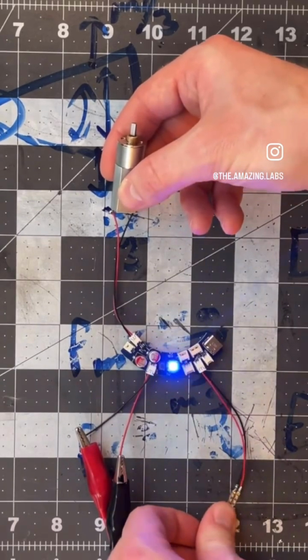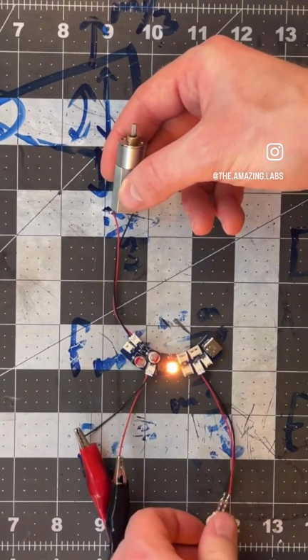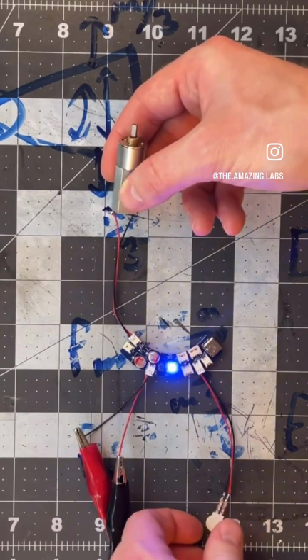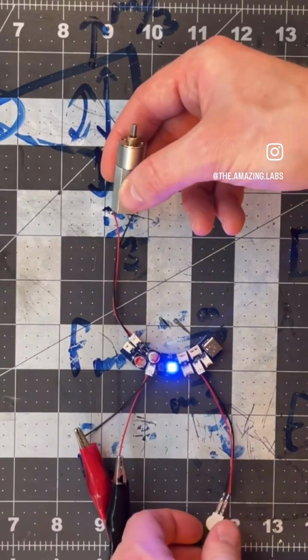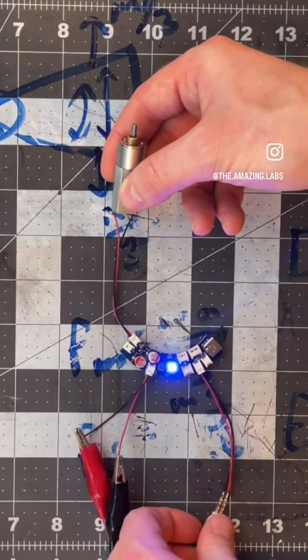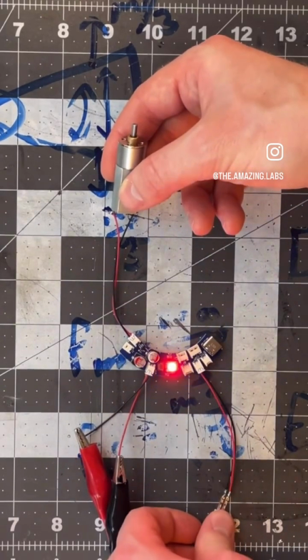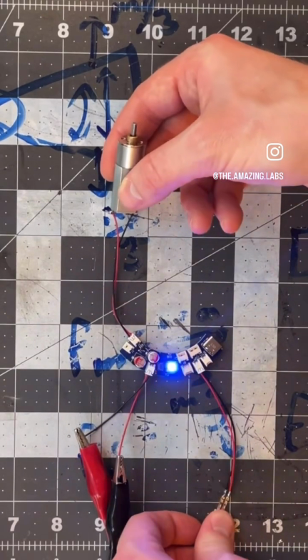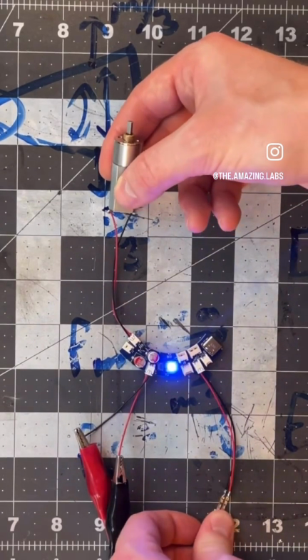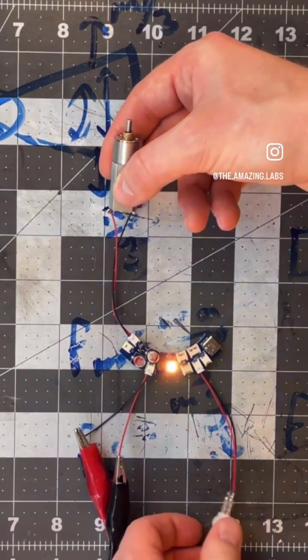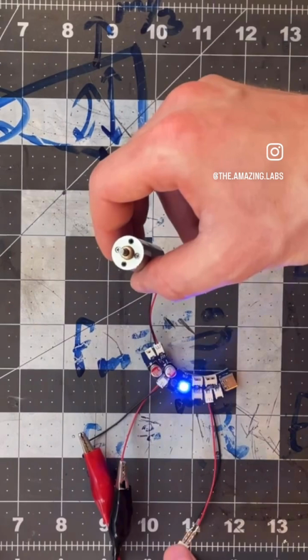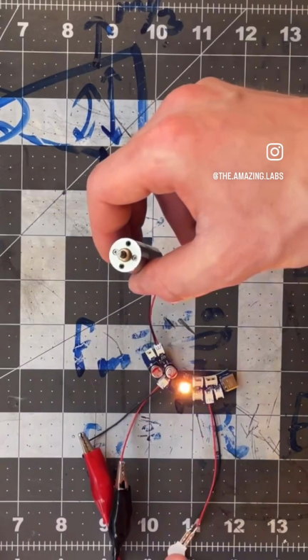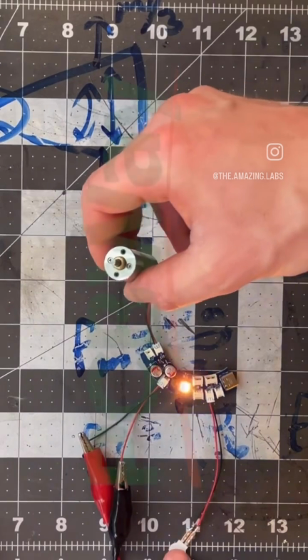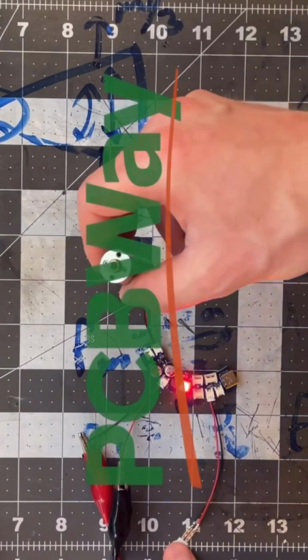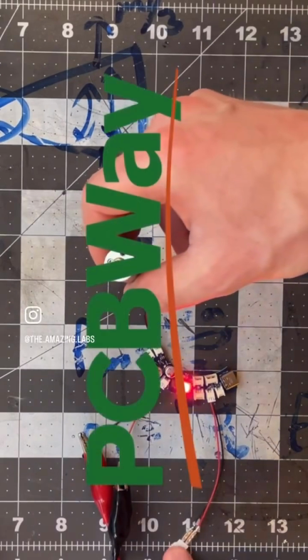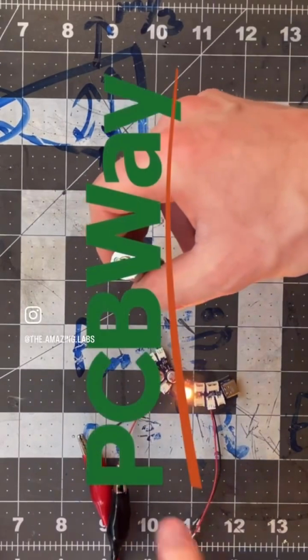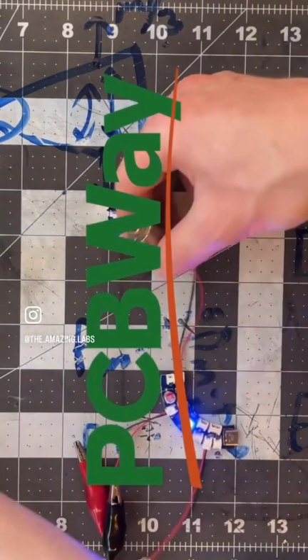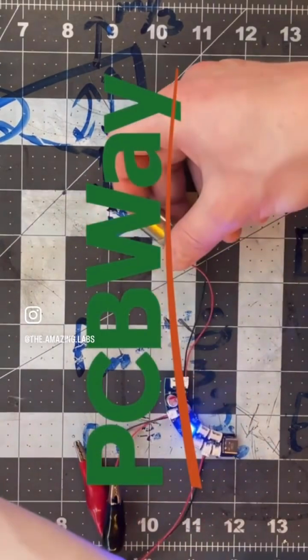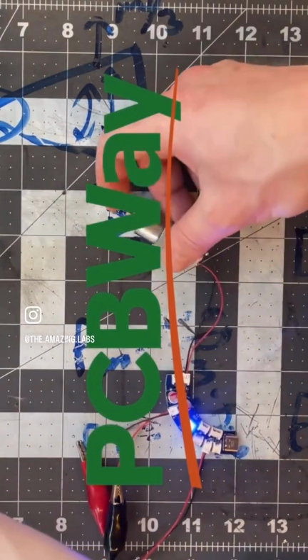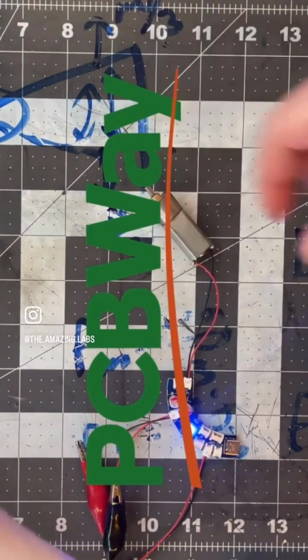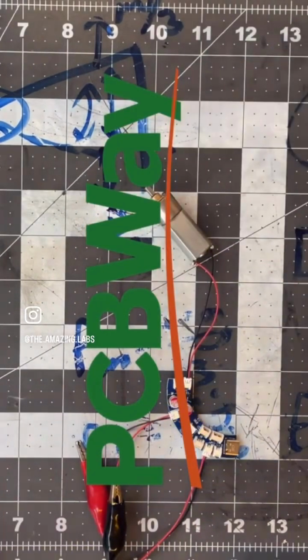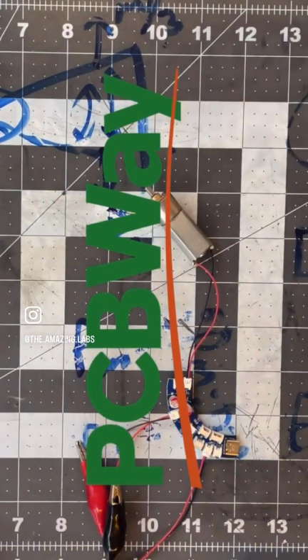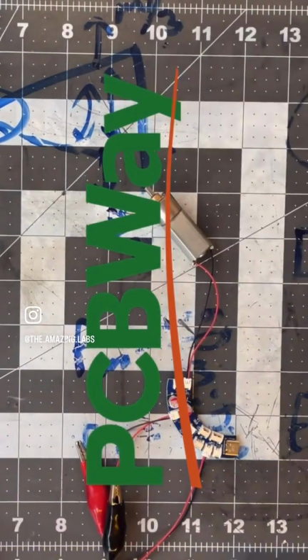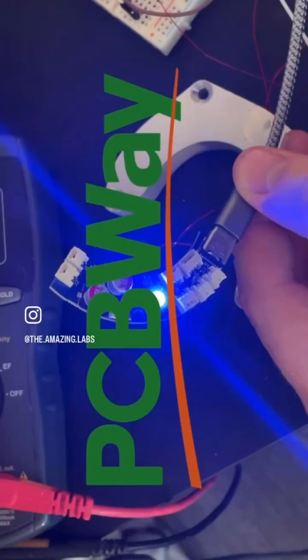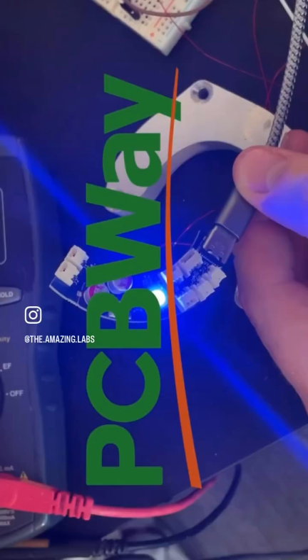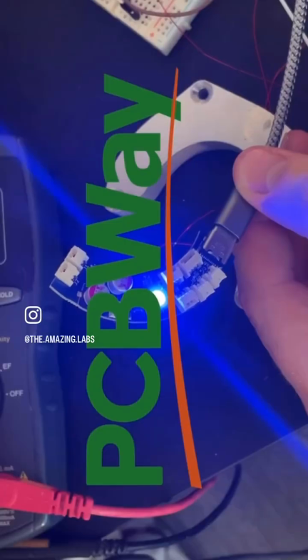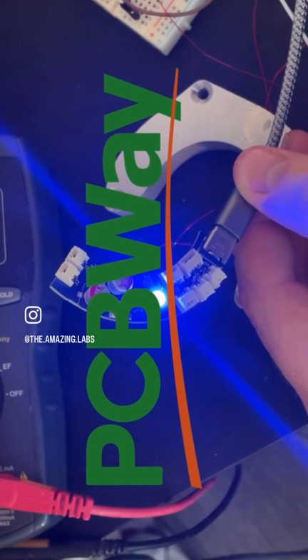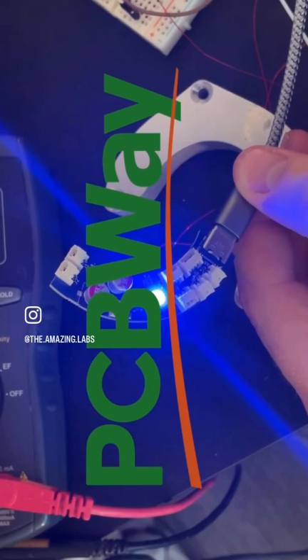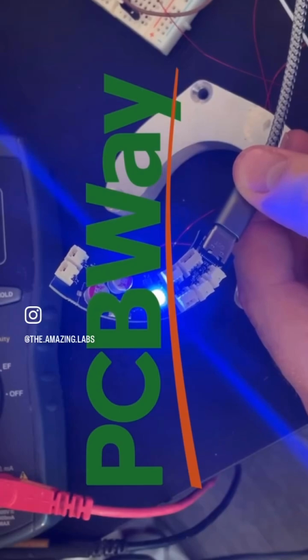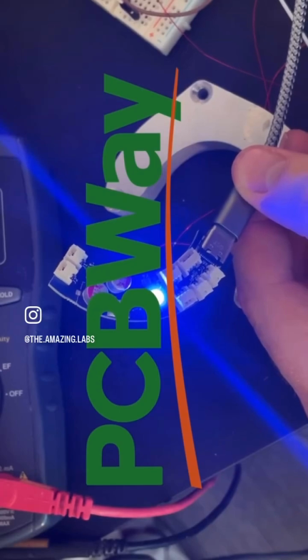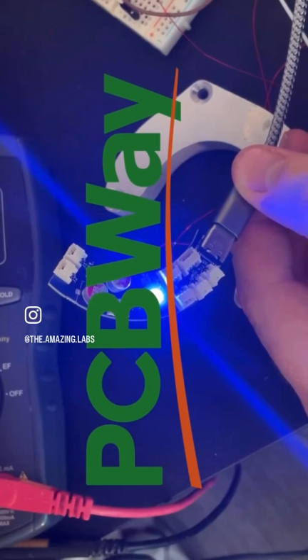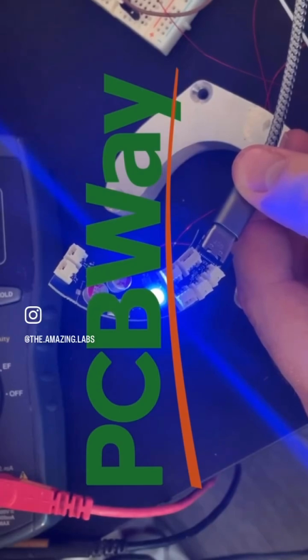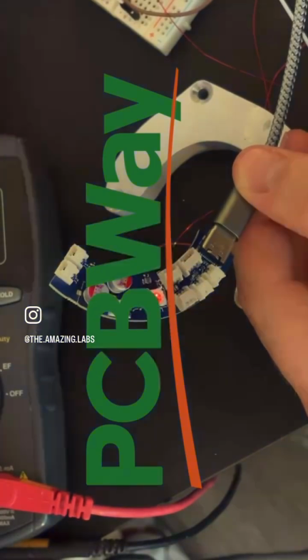Huge thank you to PCBWay for making this possible and sponsoring this video. I mean, seriously — just a few months ago I never would have thought I'd have hardware like this.